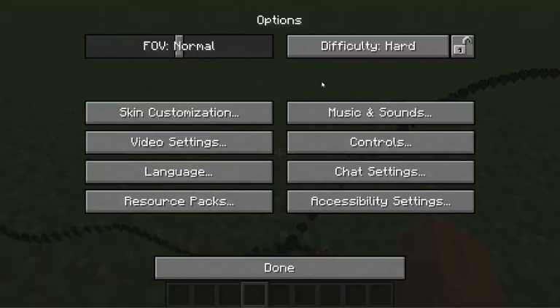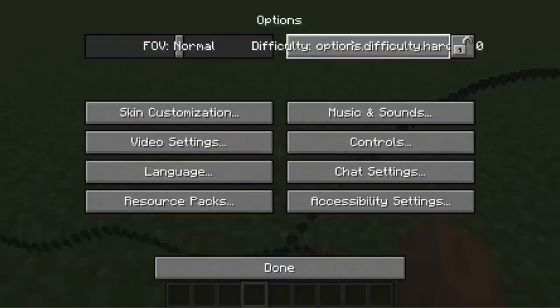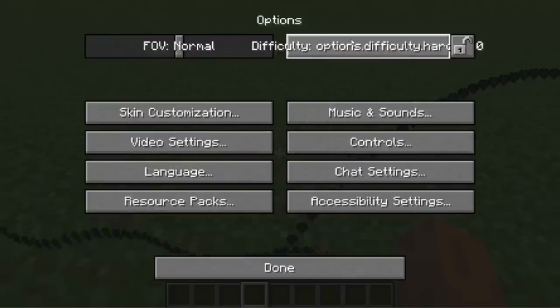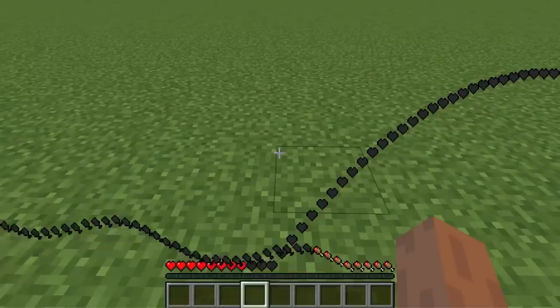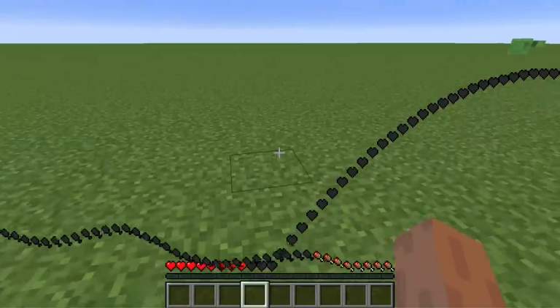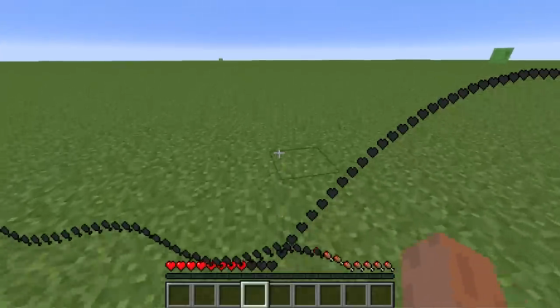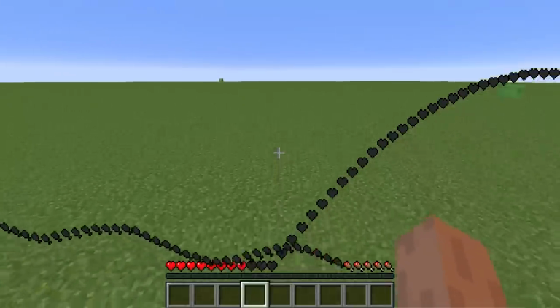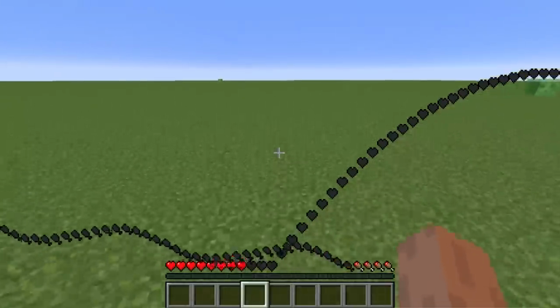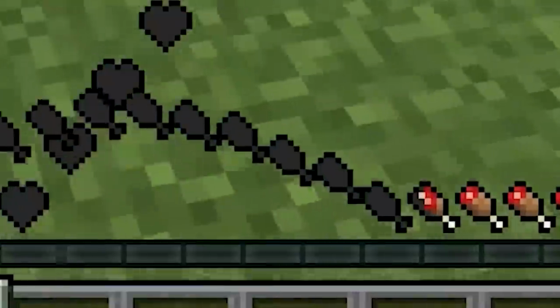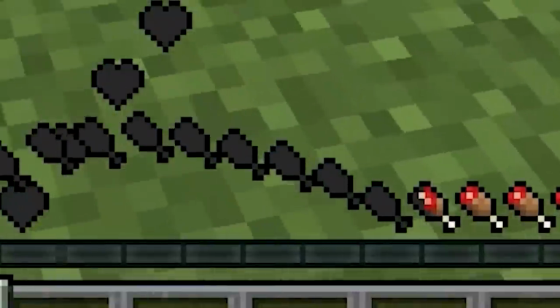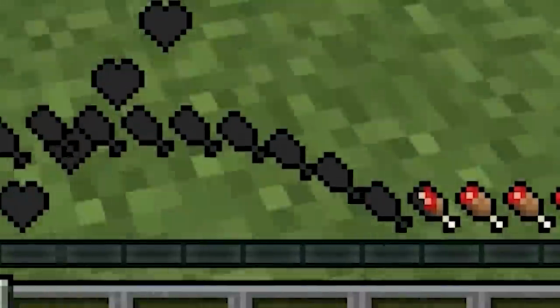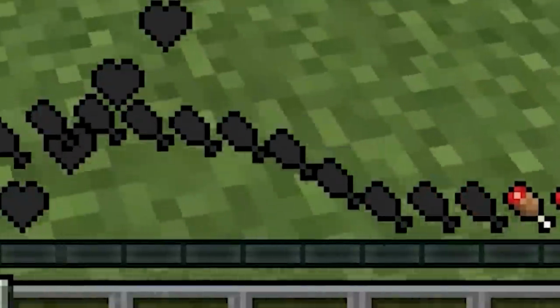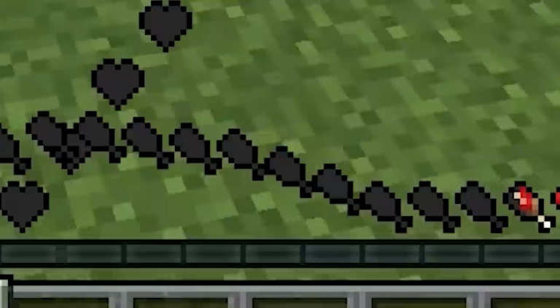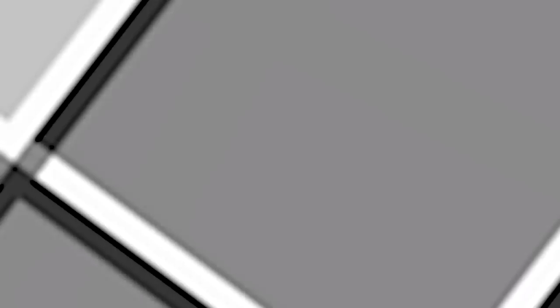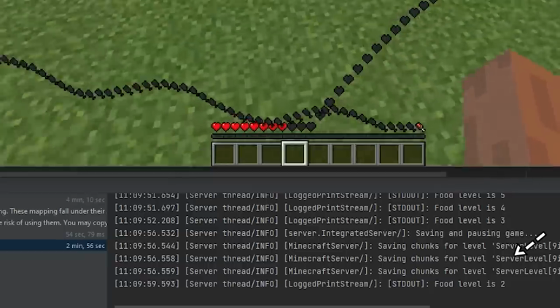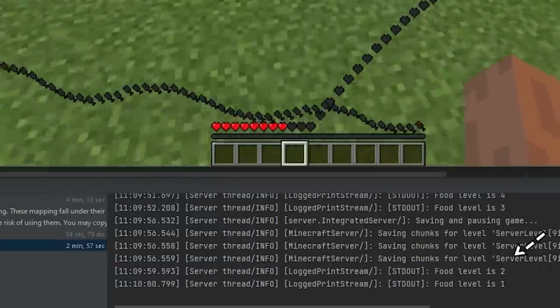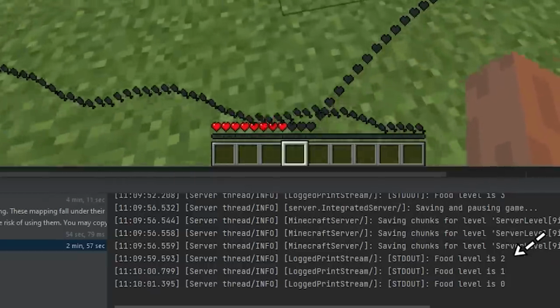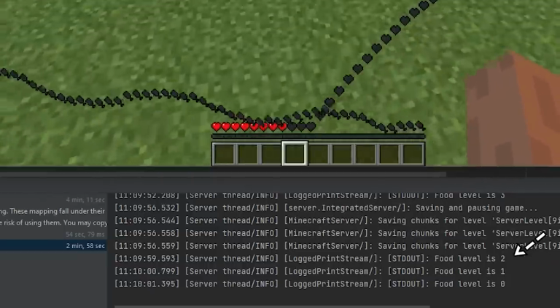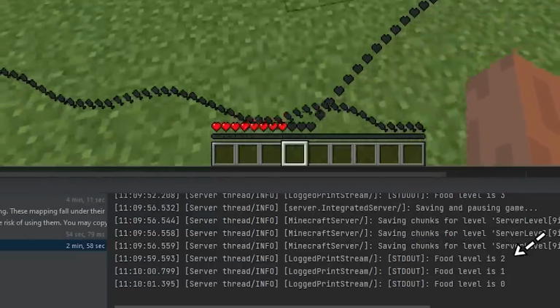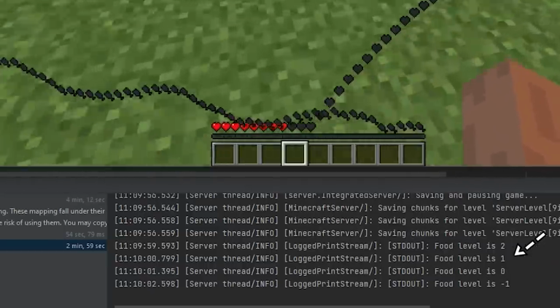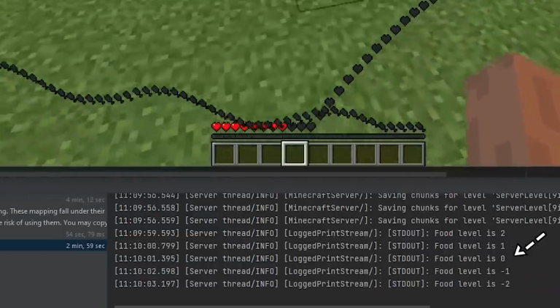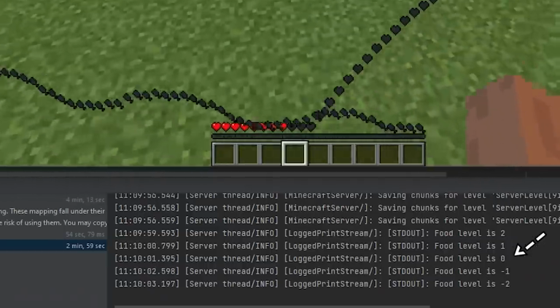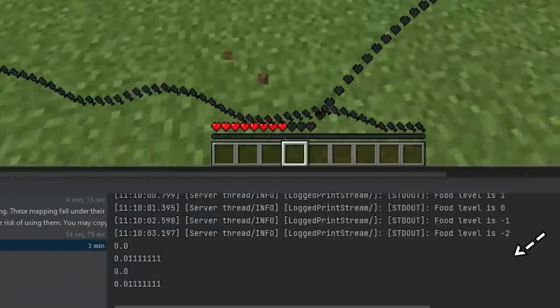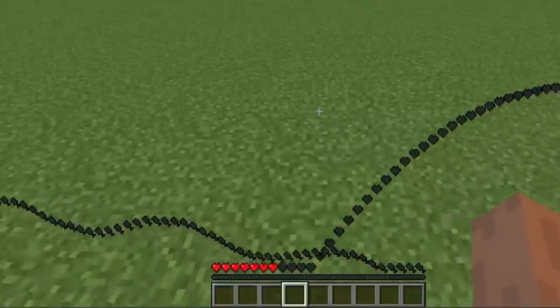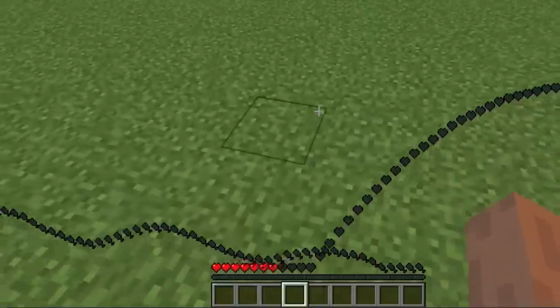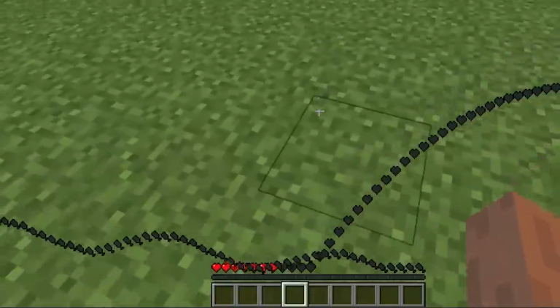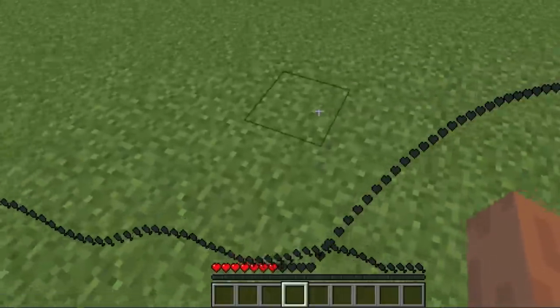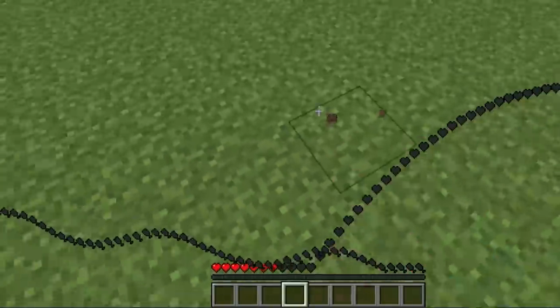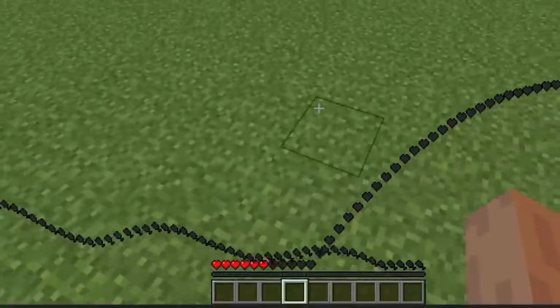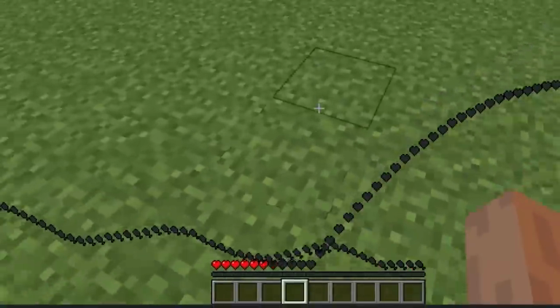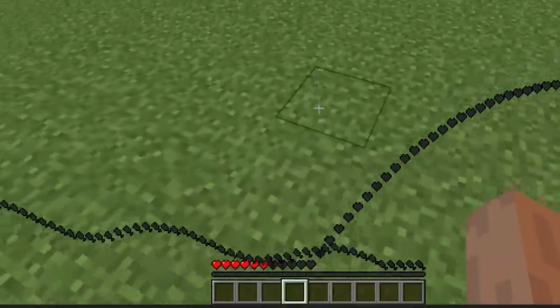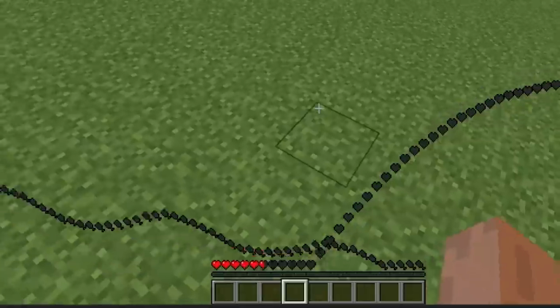So let's do difficulty 100 — oh my gosh, it's so fast. So currently my food level is 1, 0, and negative 1, 2. Nothing's really happening, honestly. It's exactly the same as hunger point 0.